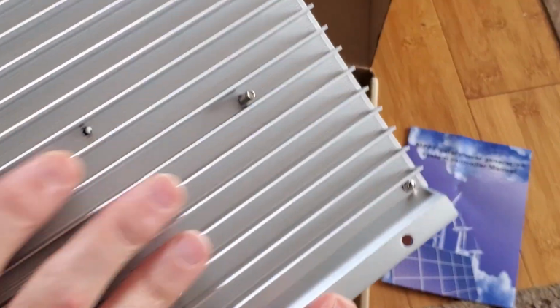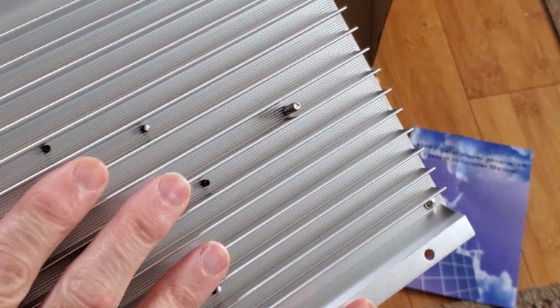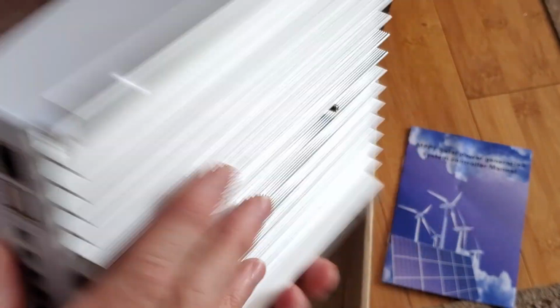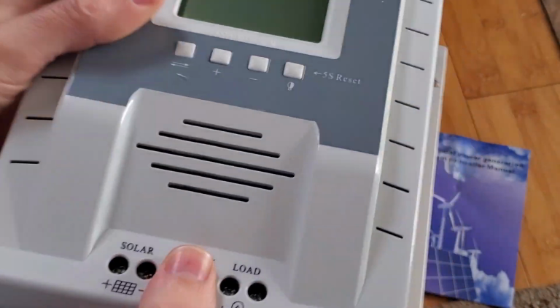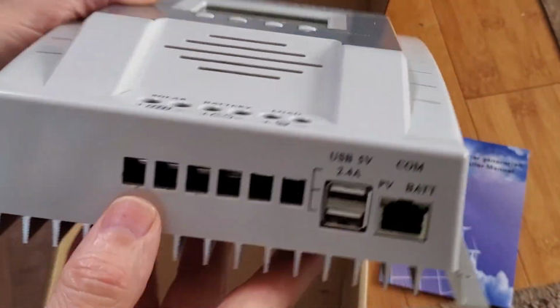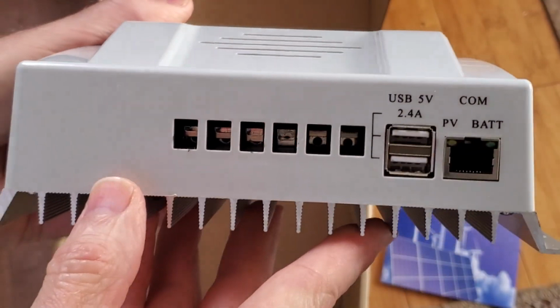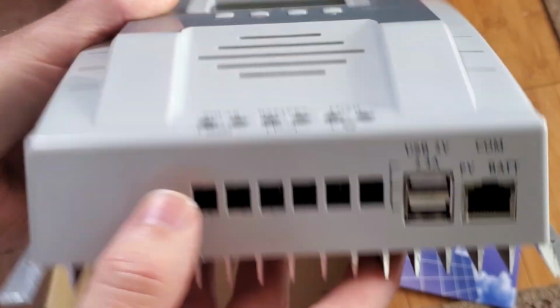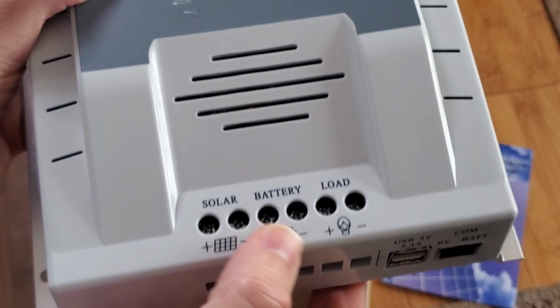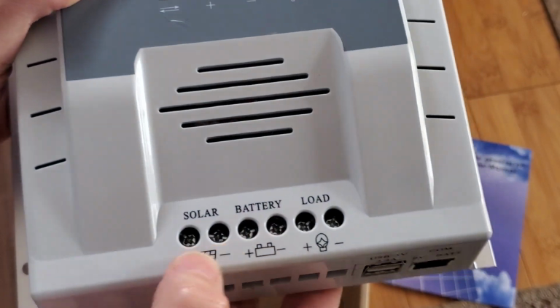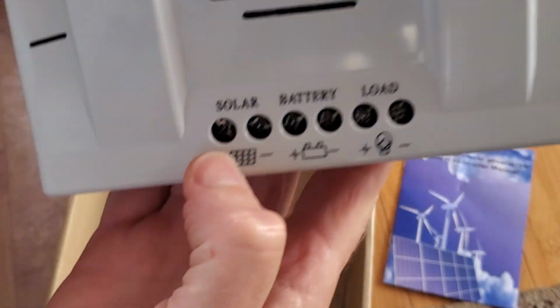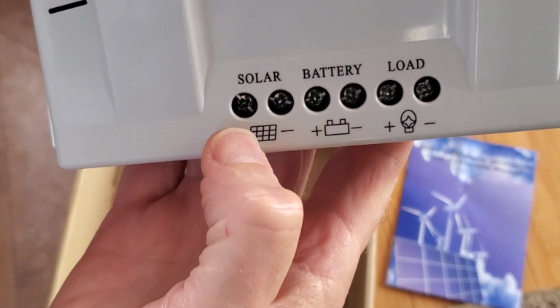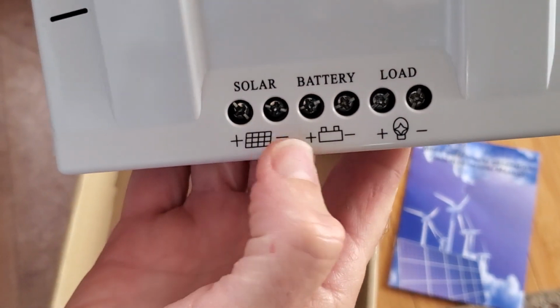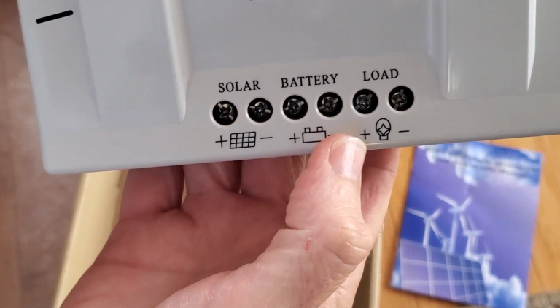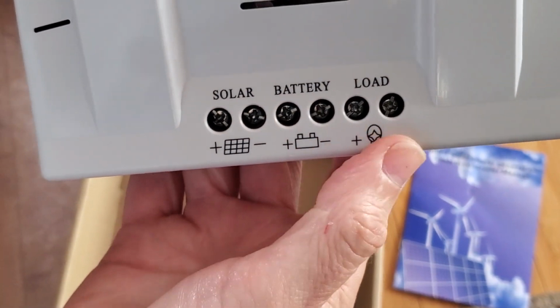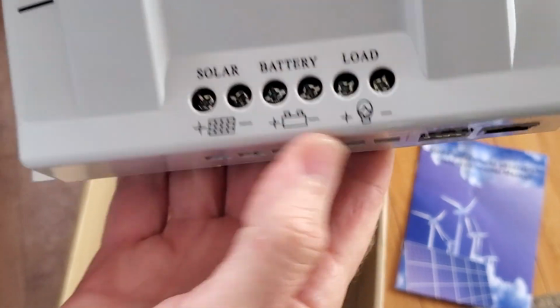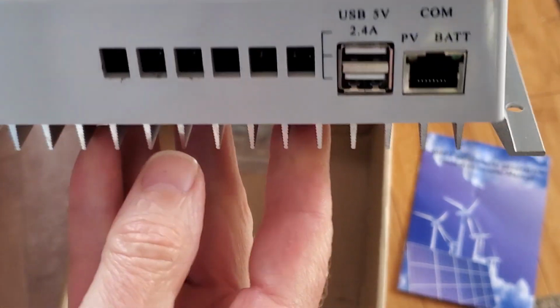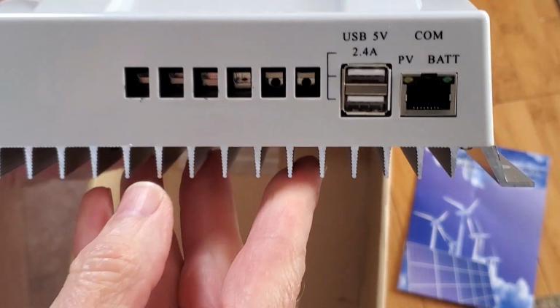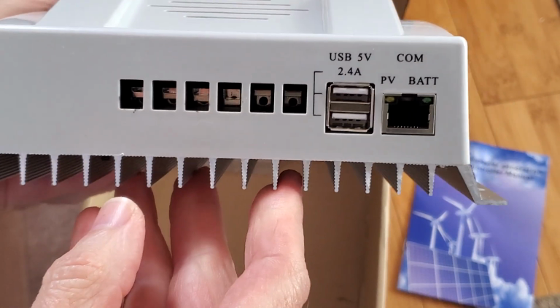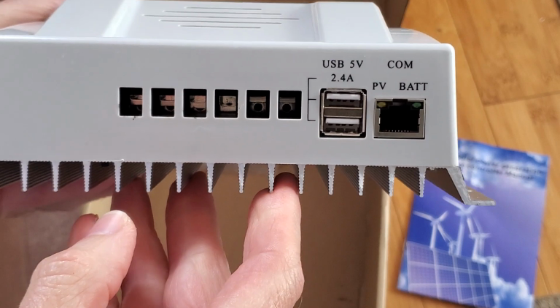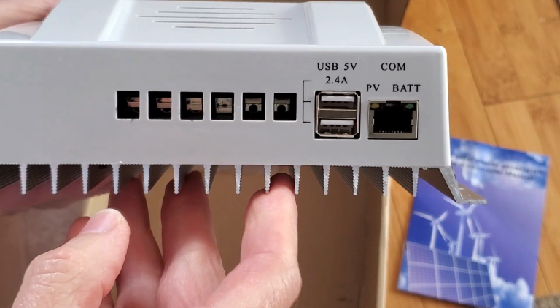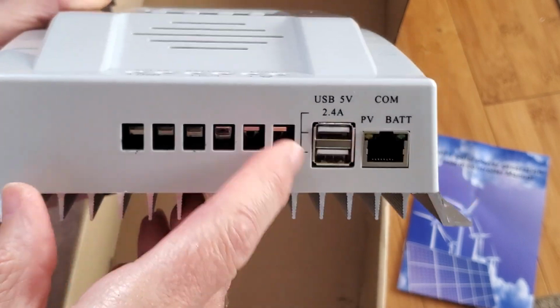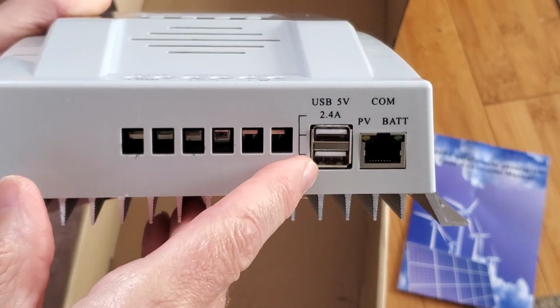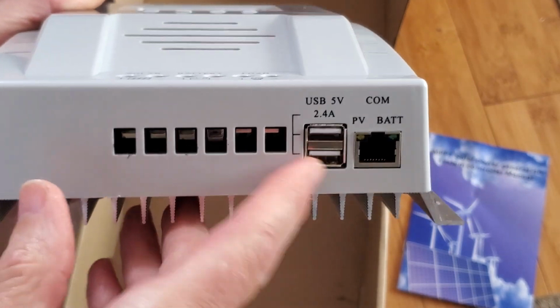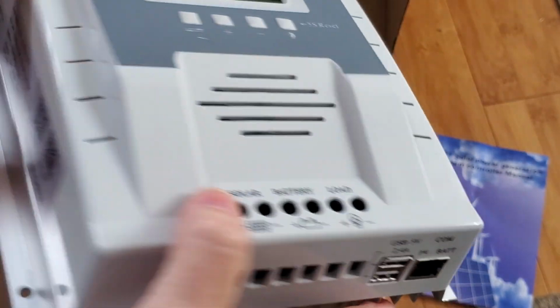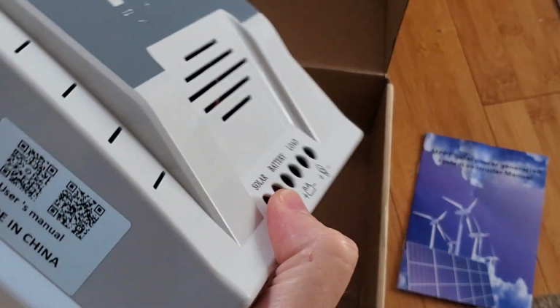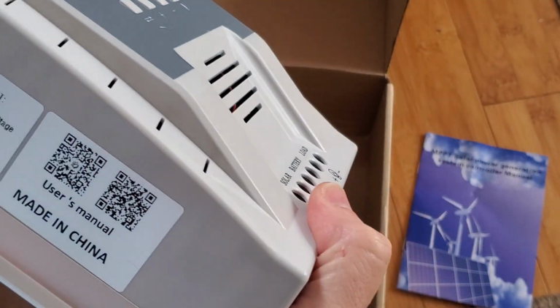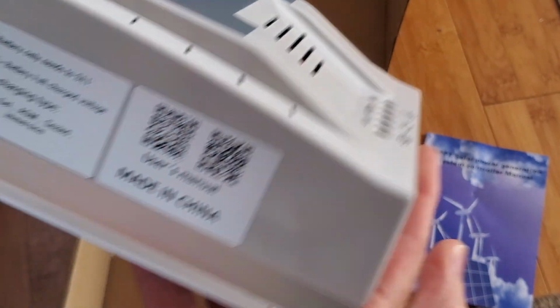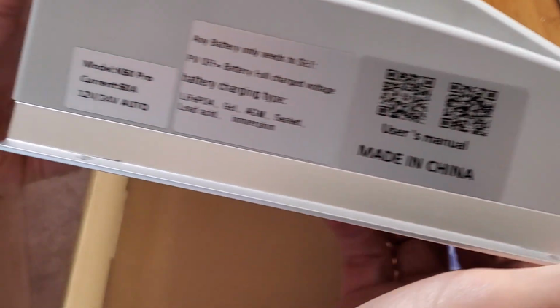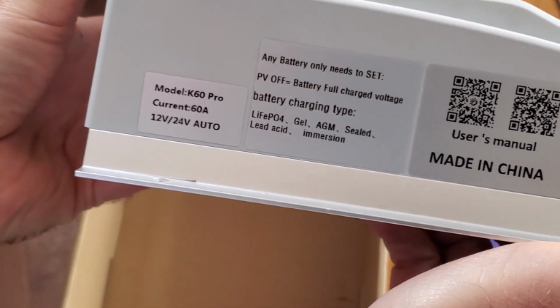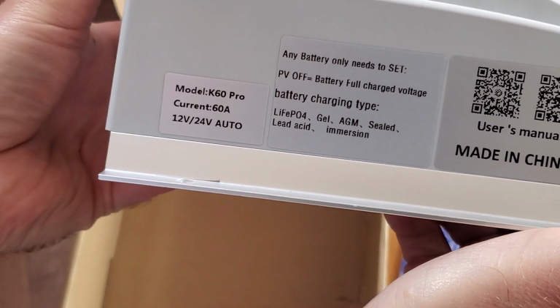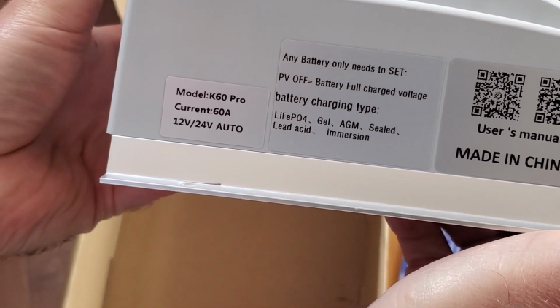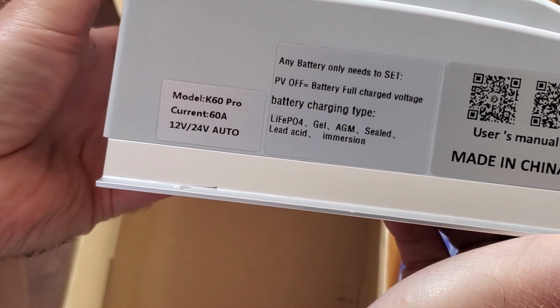It's got a nice heat sink on the back of it. Very easy to hook up — you just have these screw terminals here, and it's very clearly marked how to hook it up. You've got your USB terminals here. And this is going to be the 60-amp version.